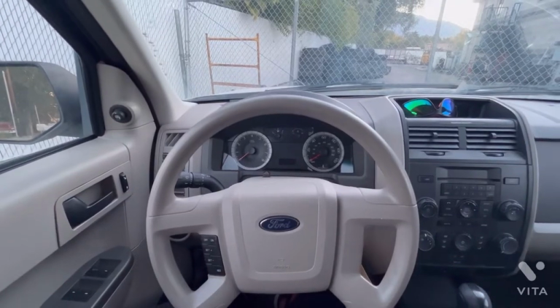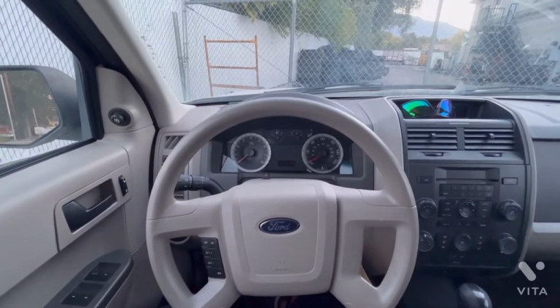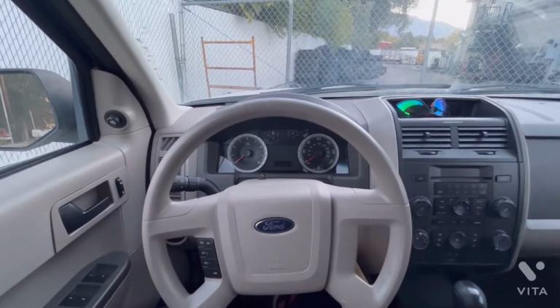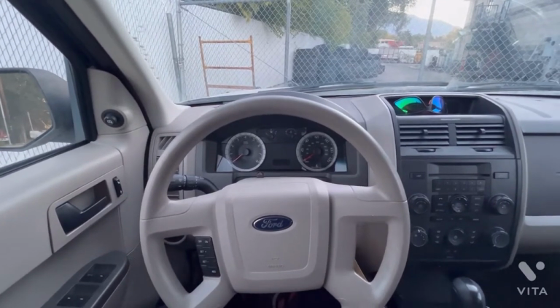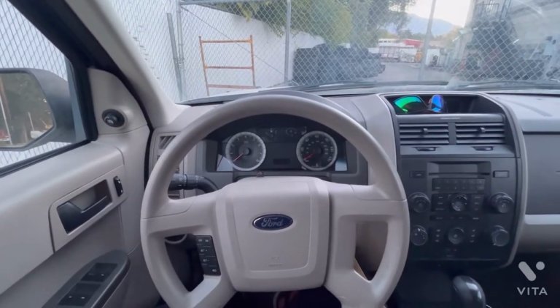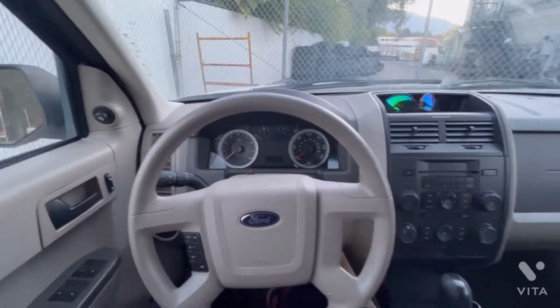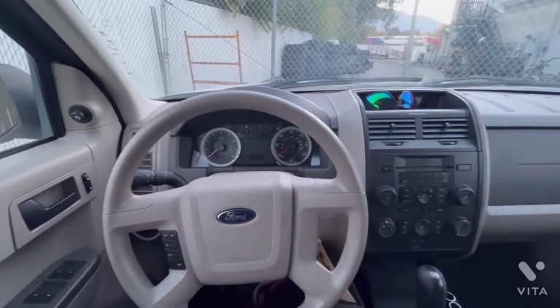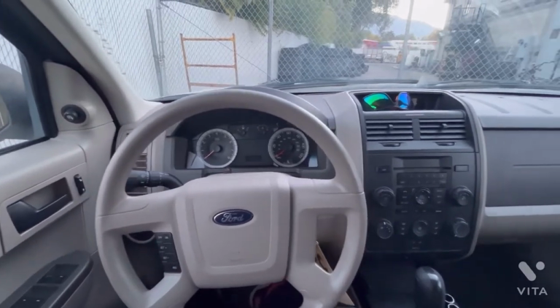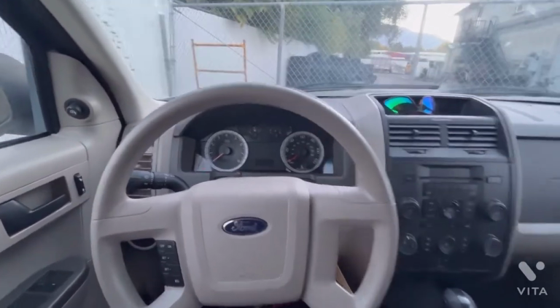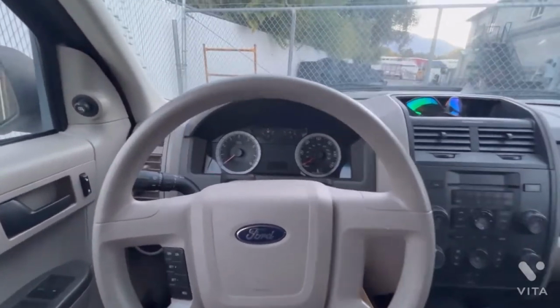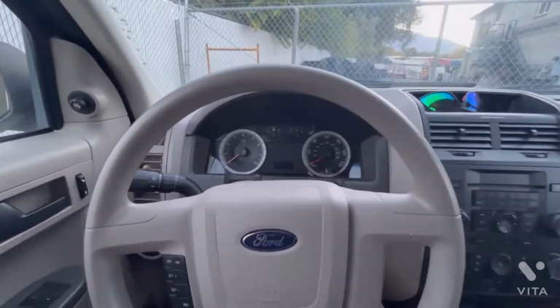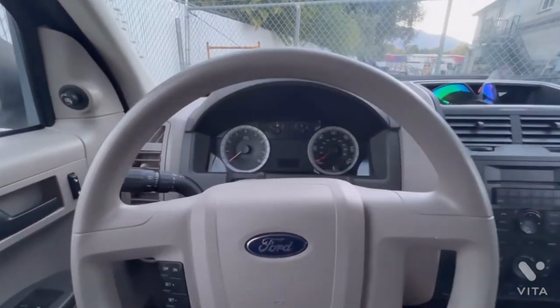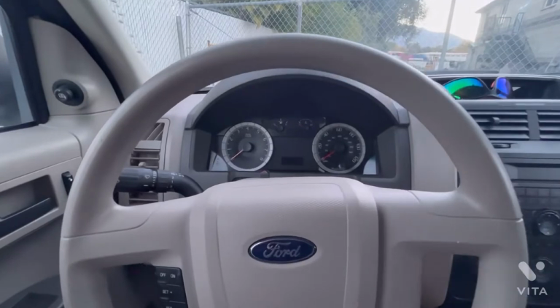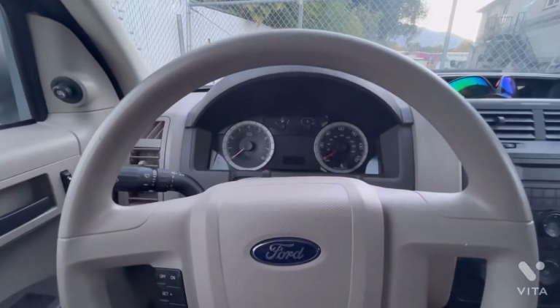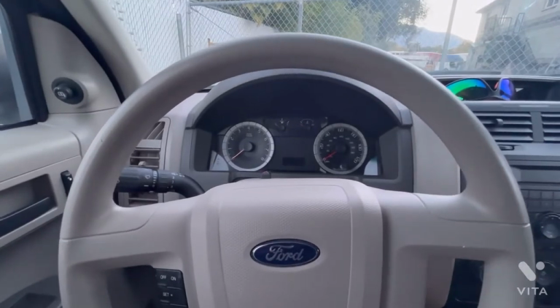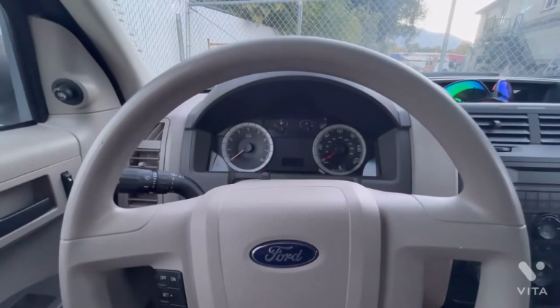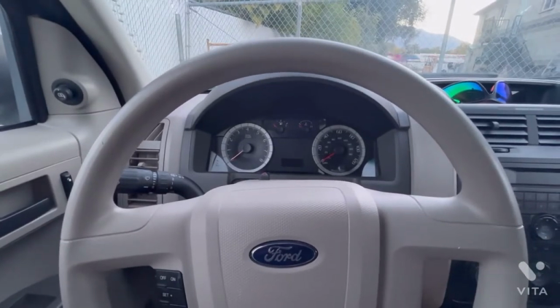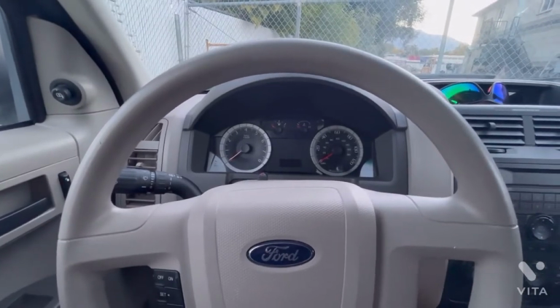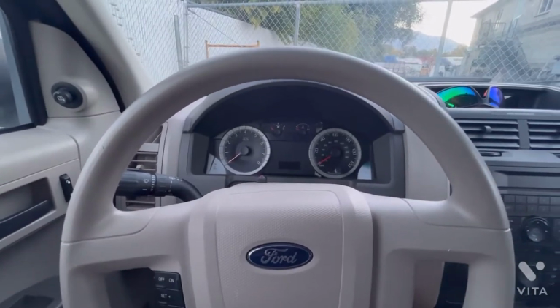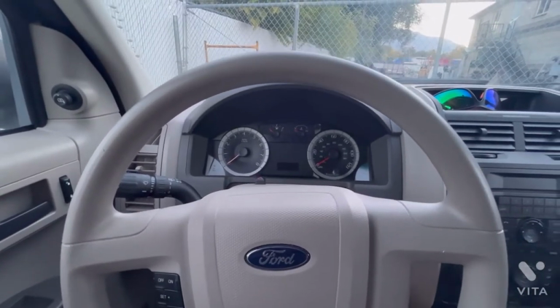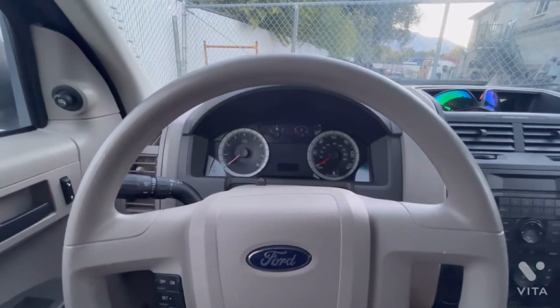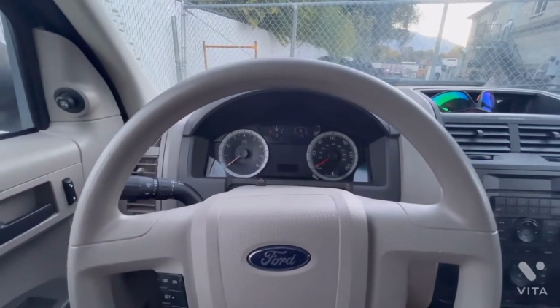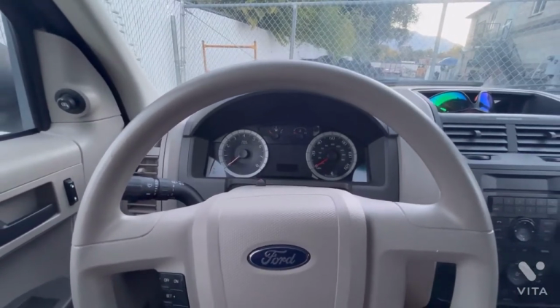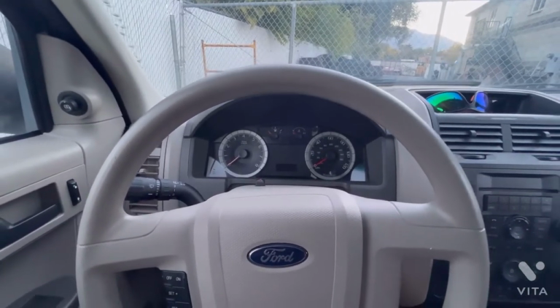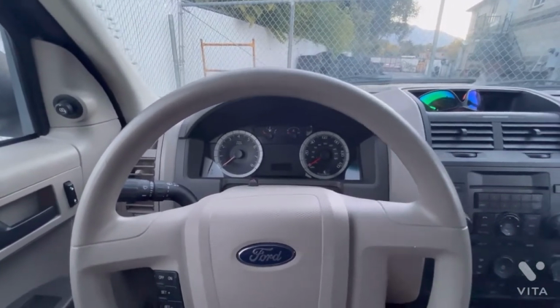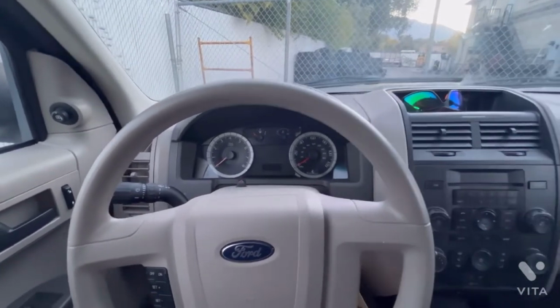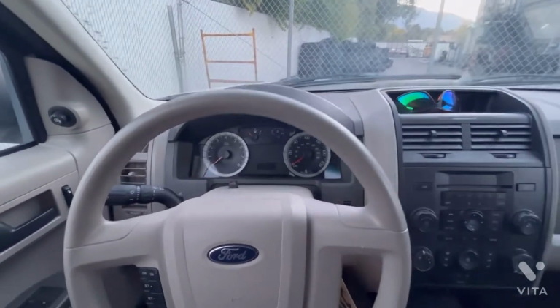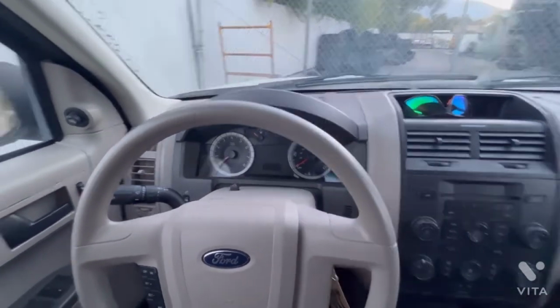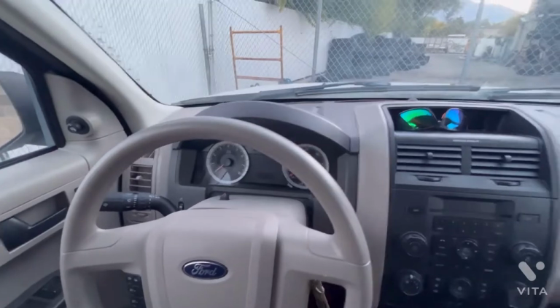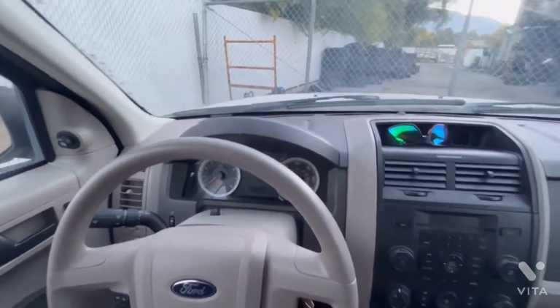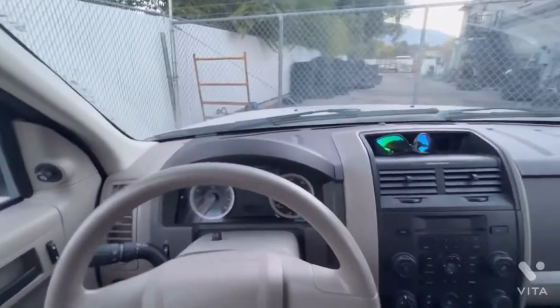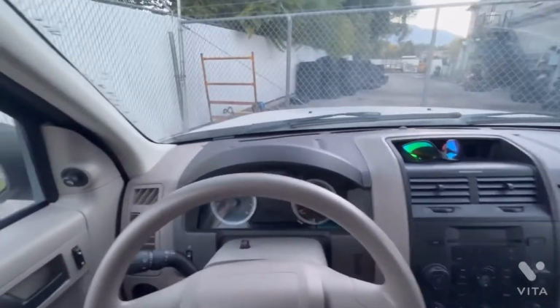Today we're working on a Ford Escape and we're gonna show how to pull the instrument cluster out. Looks kind of challenging but it shouldn't be too bad.